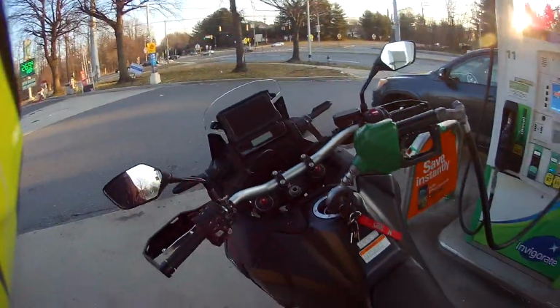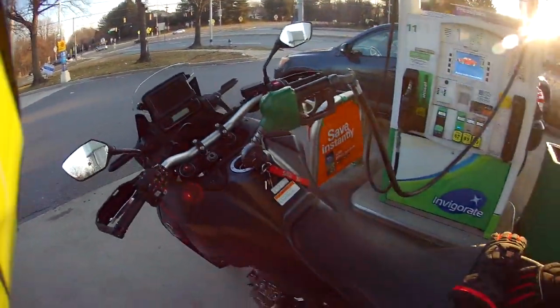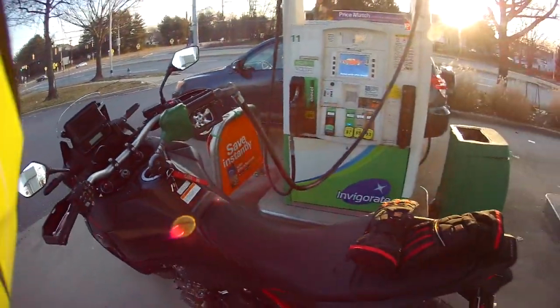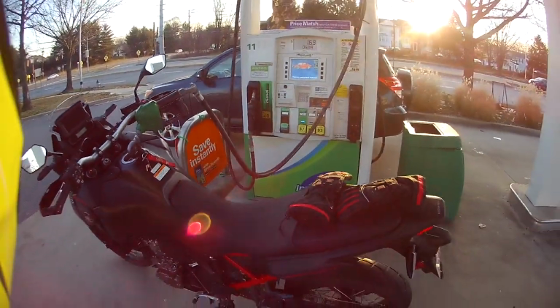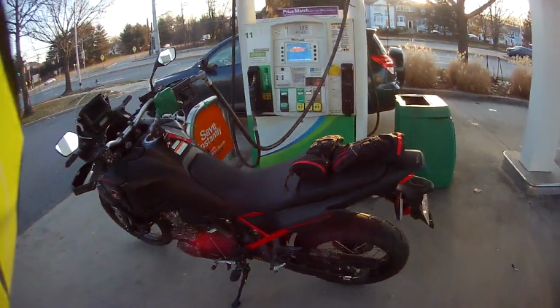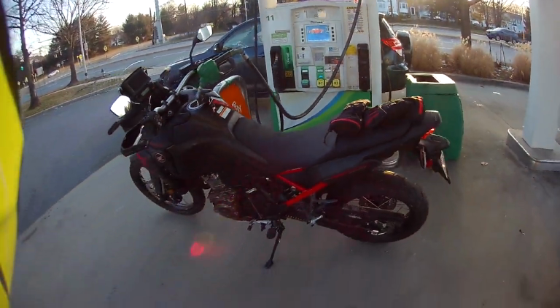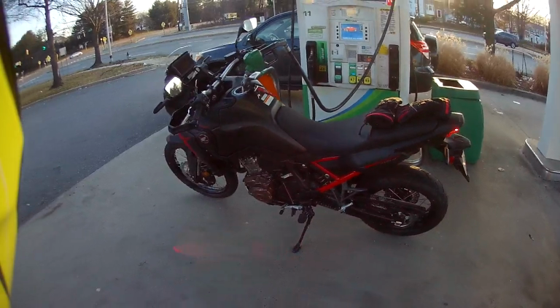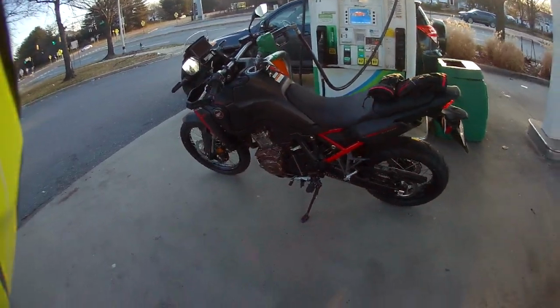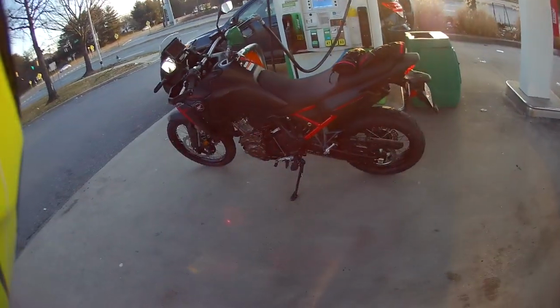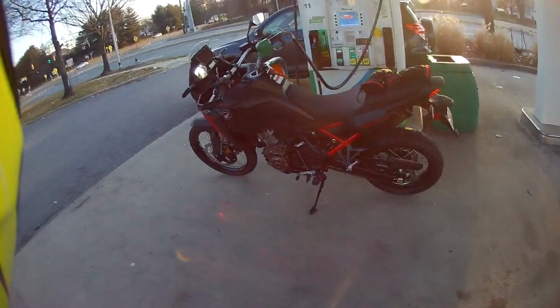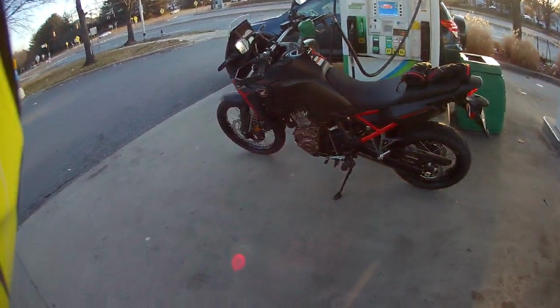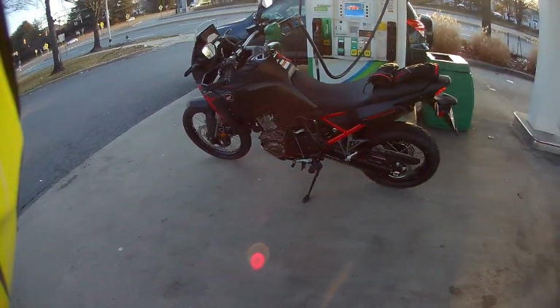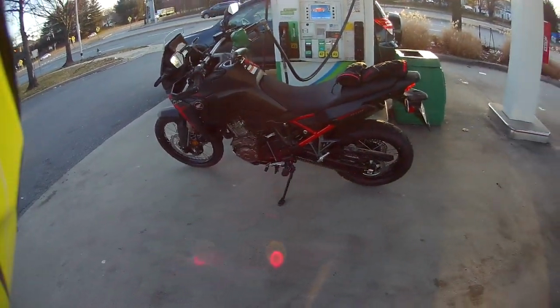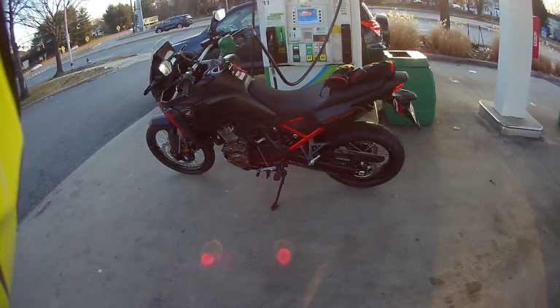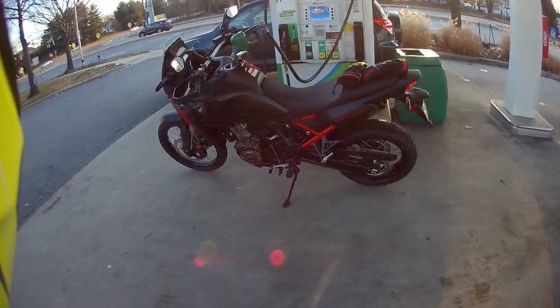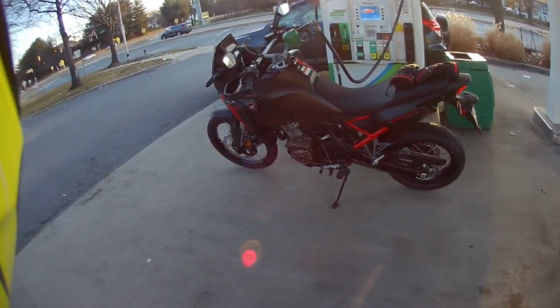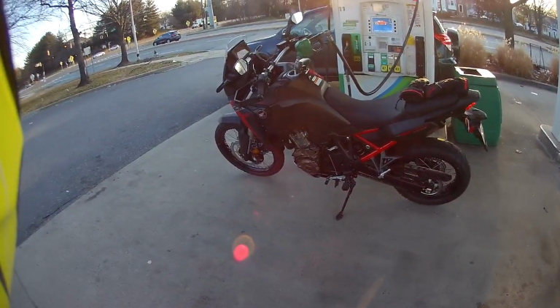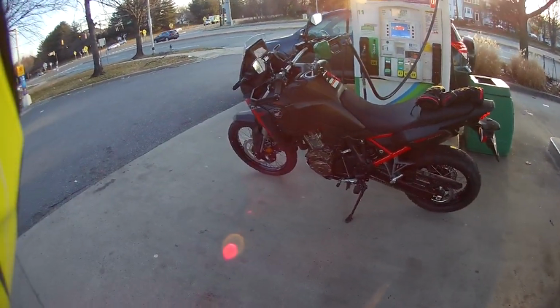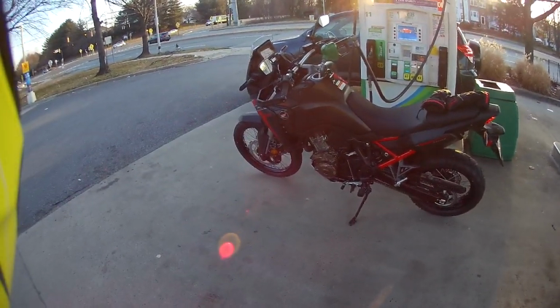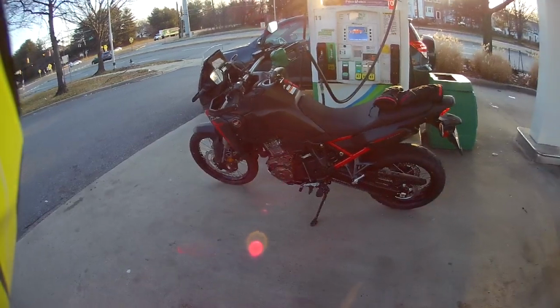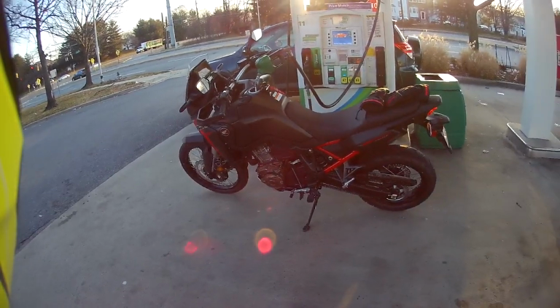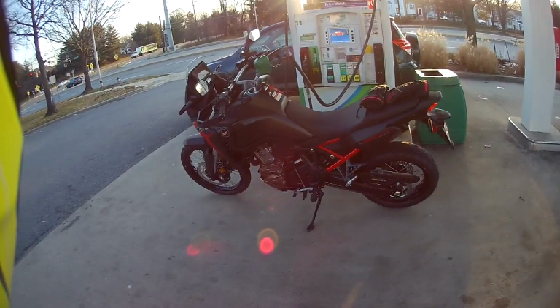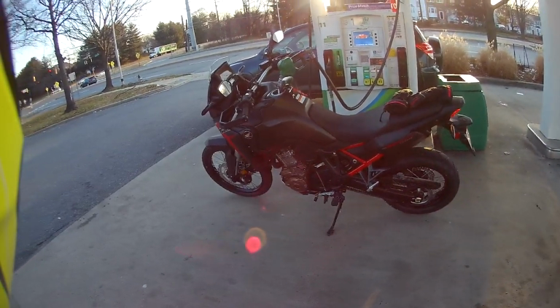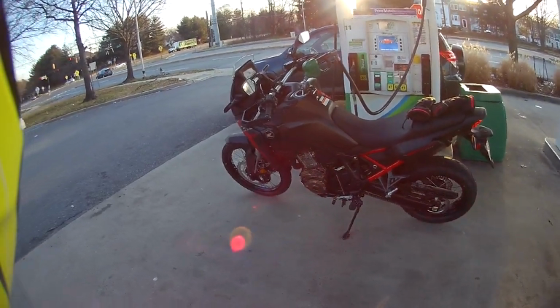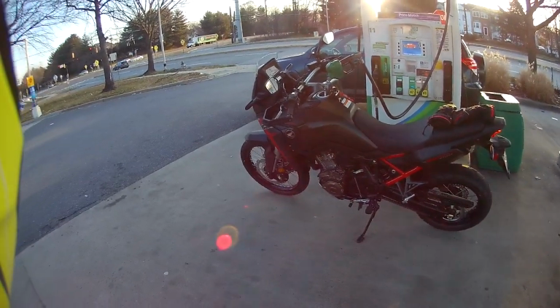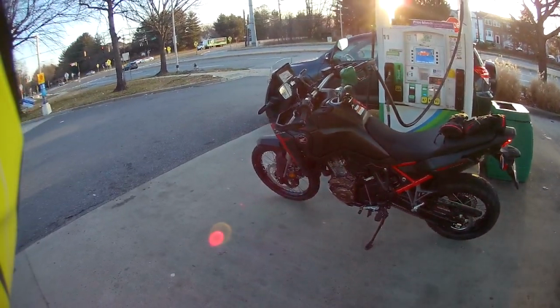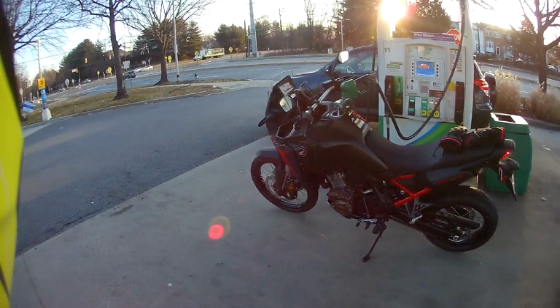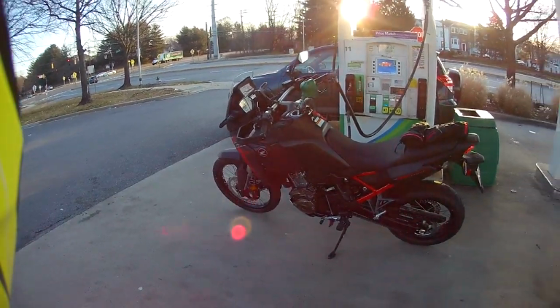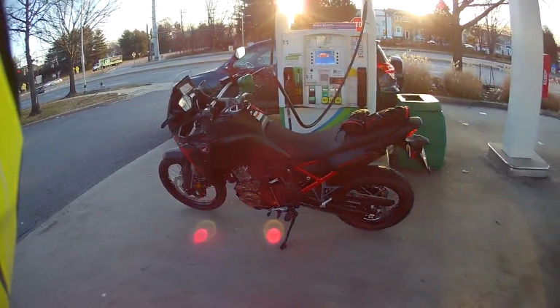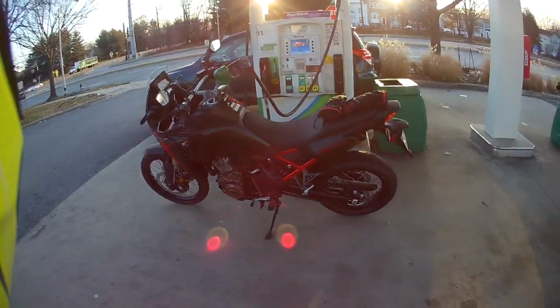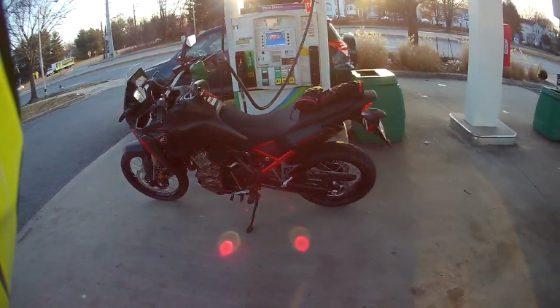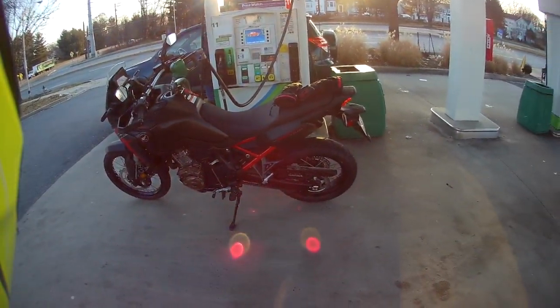Hey, it's Rocket Rolls. I am over here at the gas station filling up for the first time on the new Honda Africa Twin 1100D.